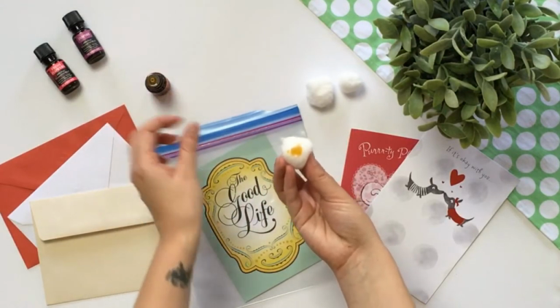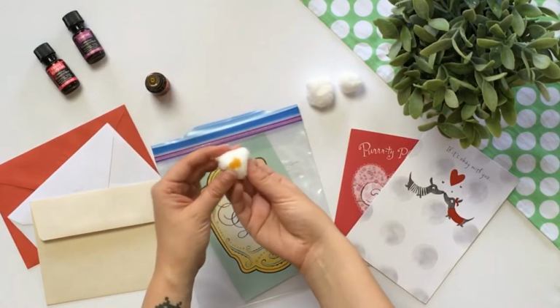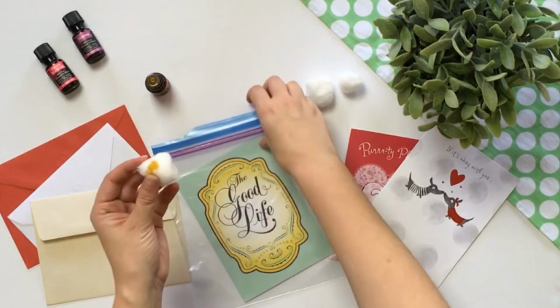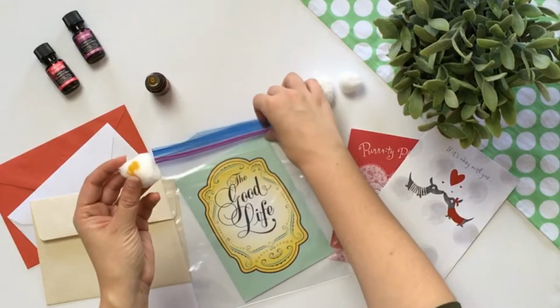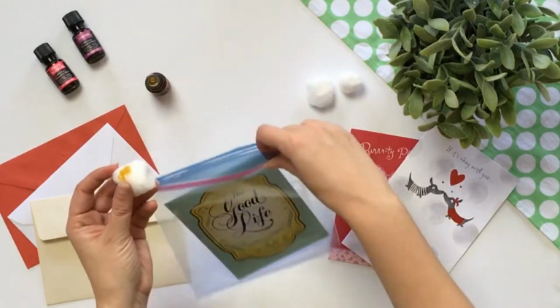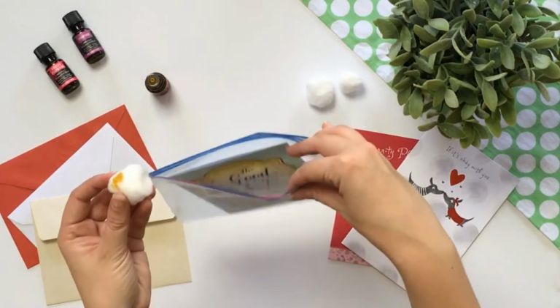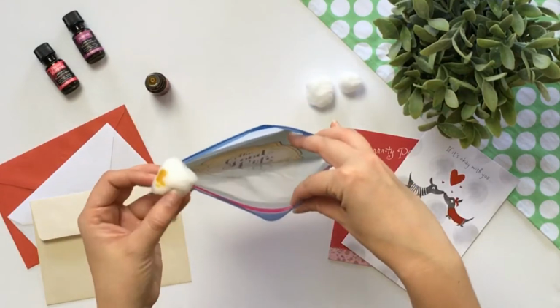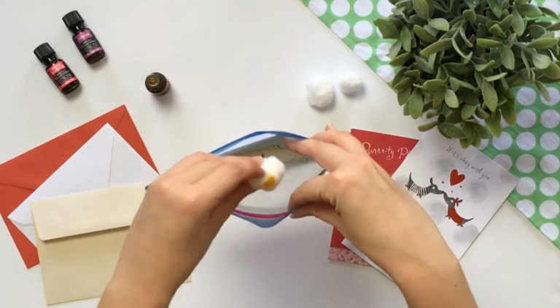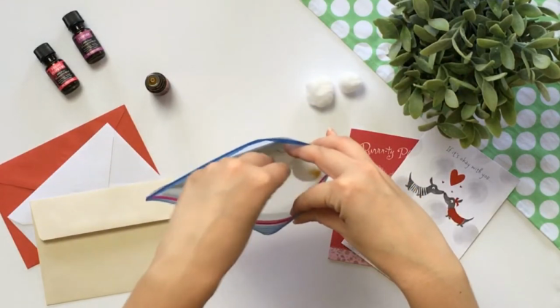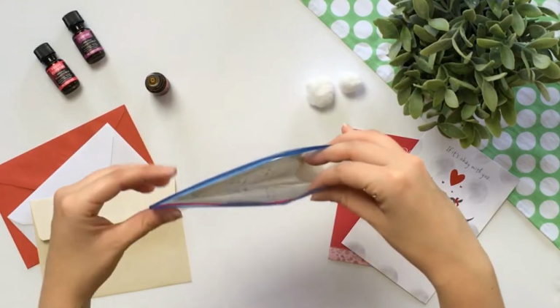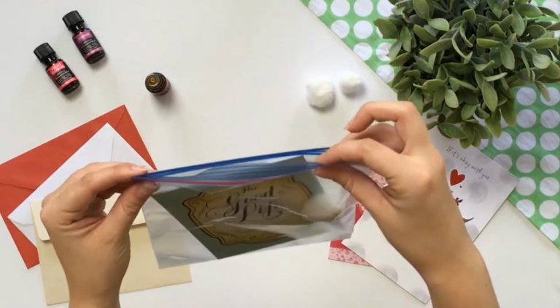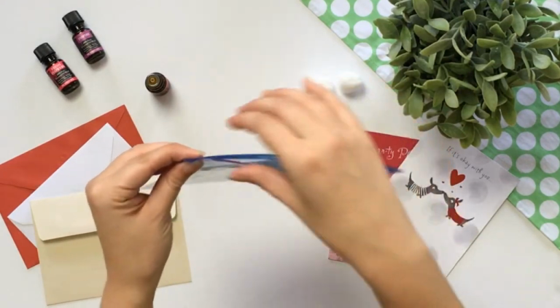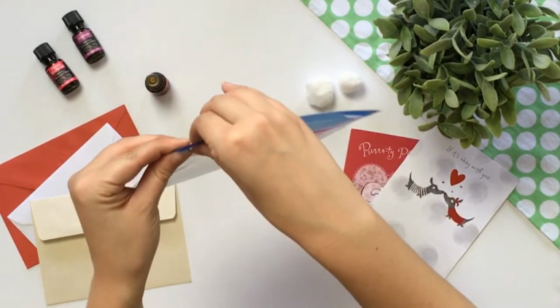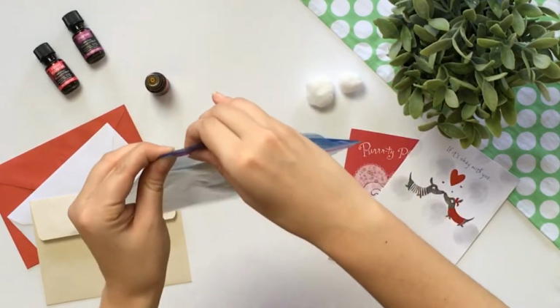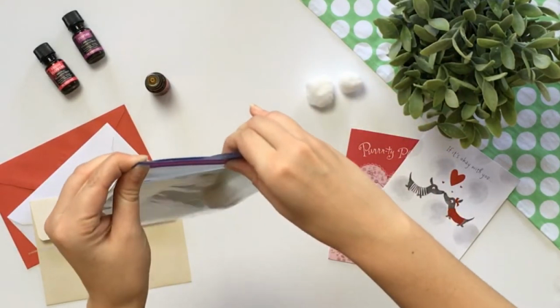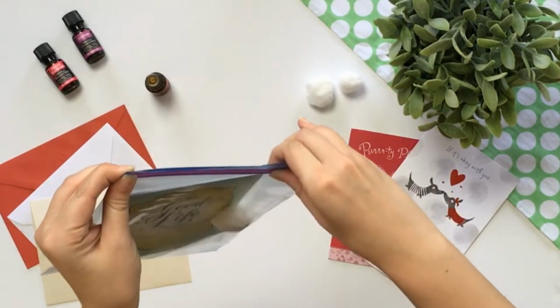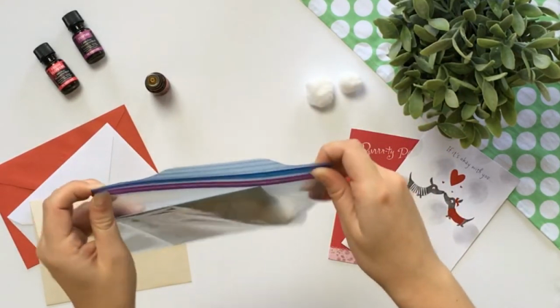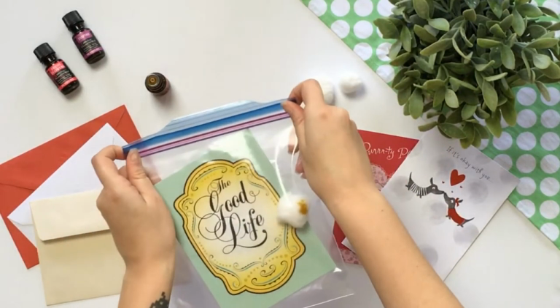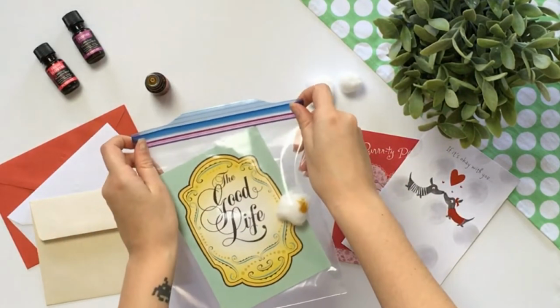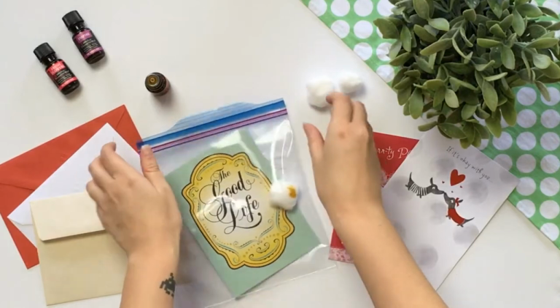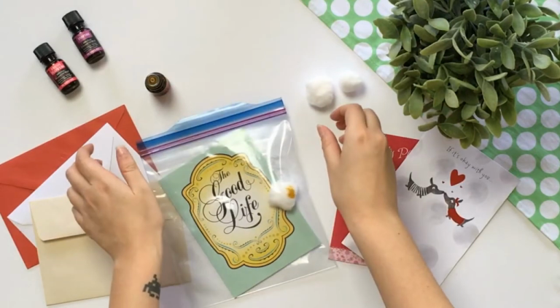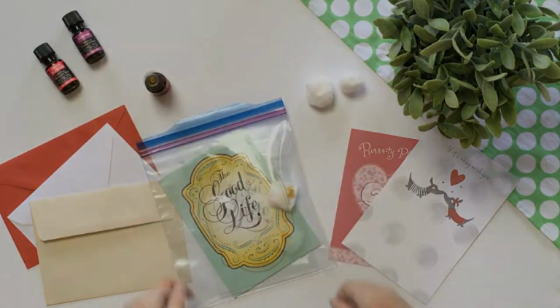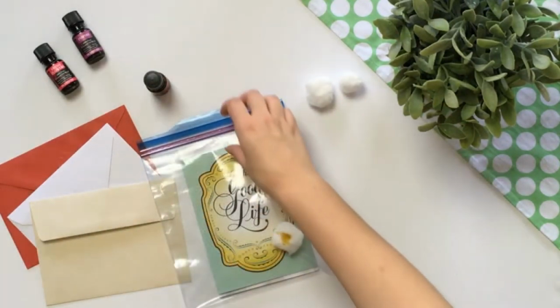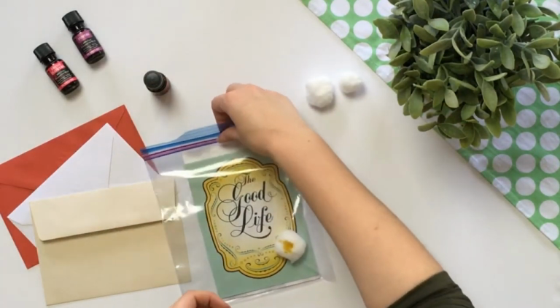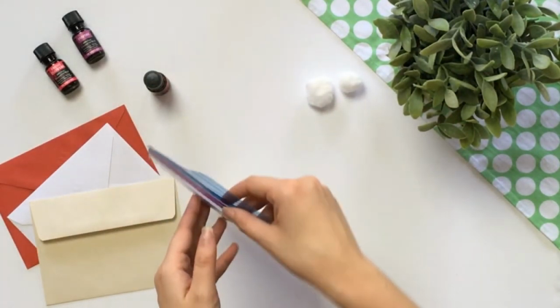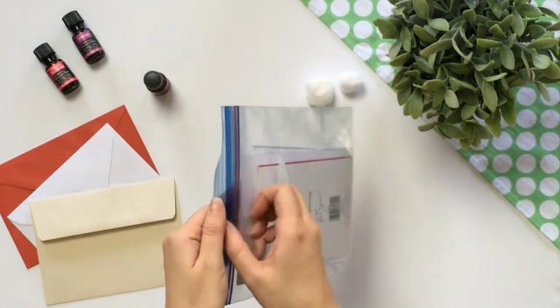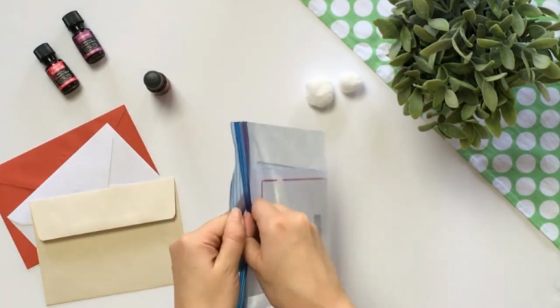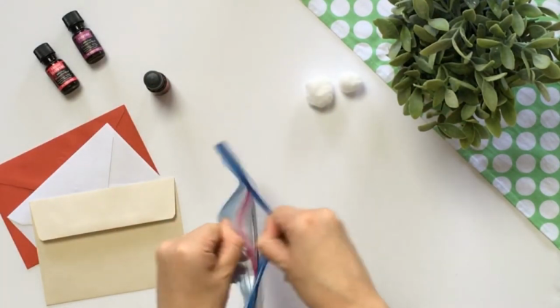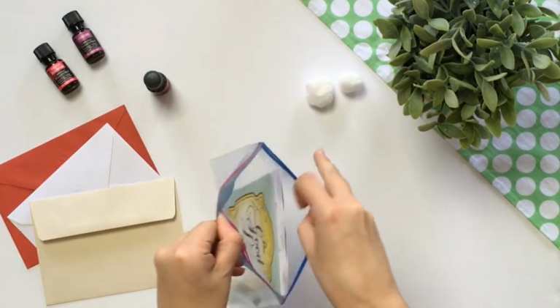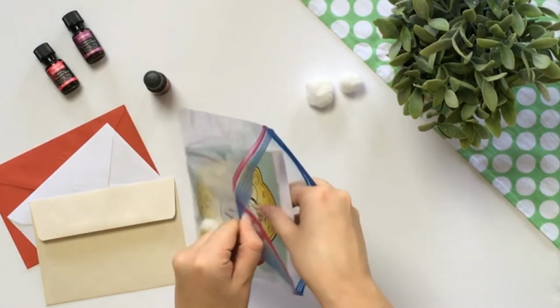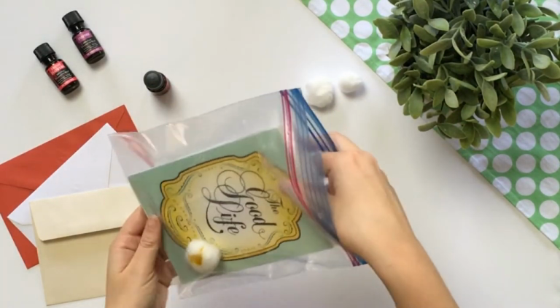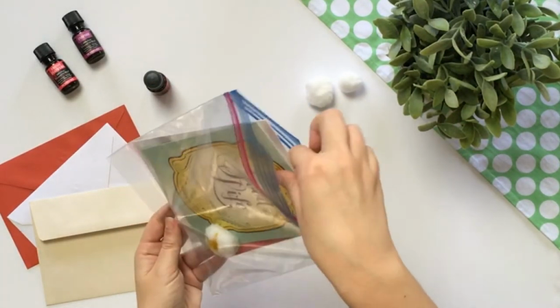Then place your cotton ball inside the Ziploc bag and seal it. Leave sealed overnight and in the morning you'll have beautifully scented cards.